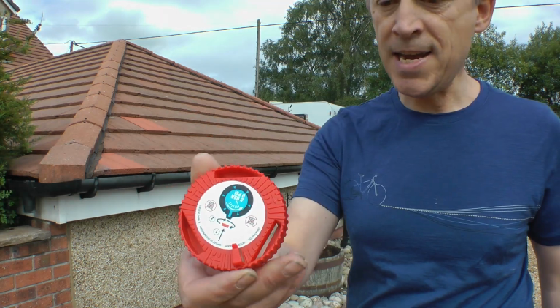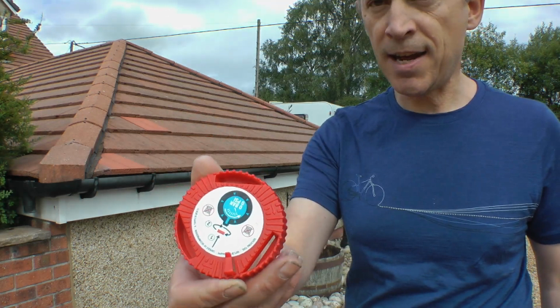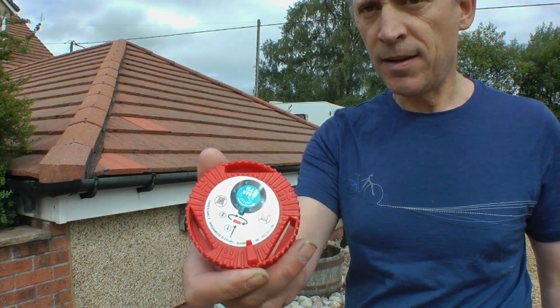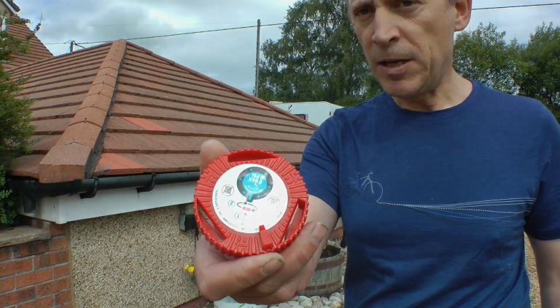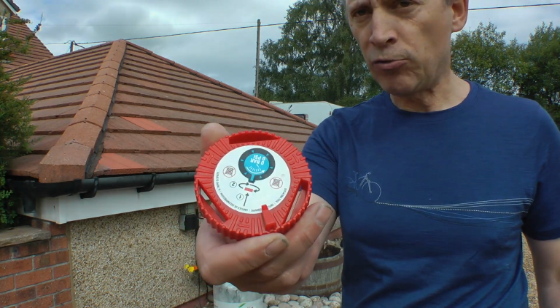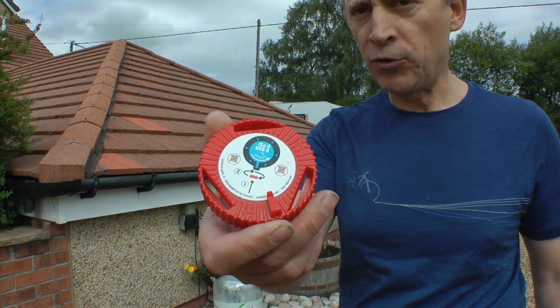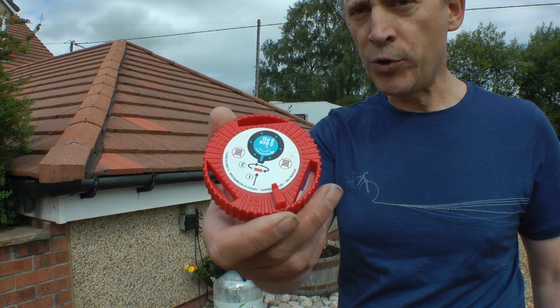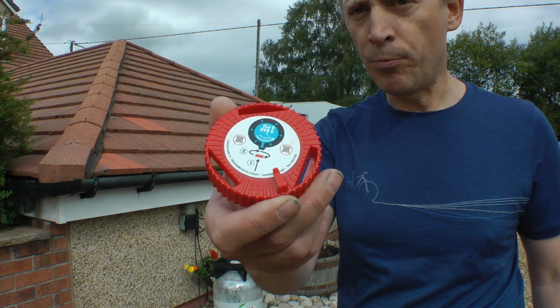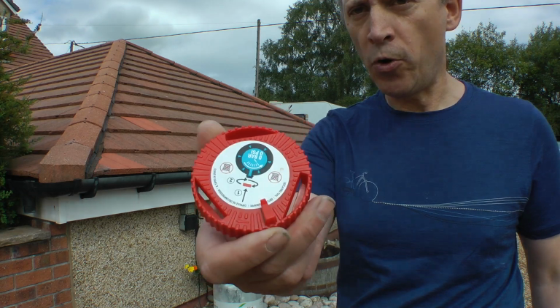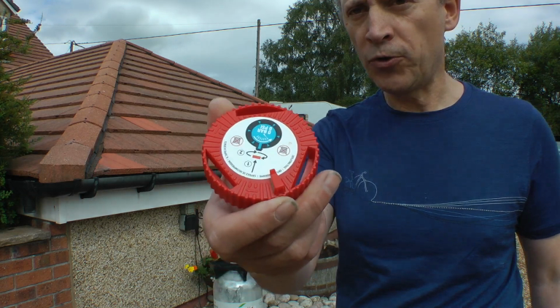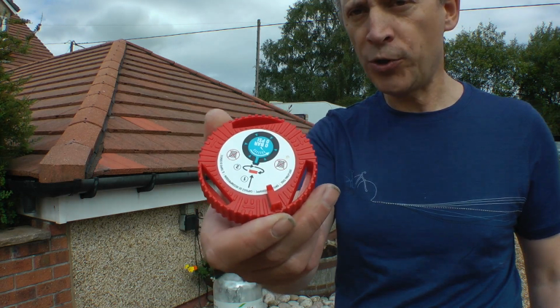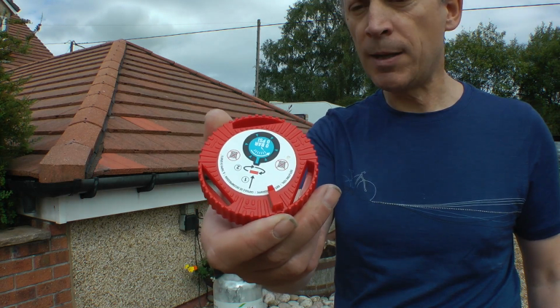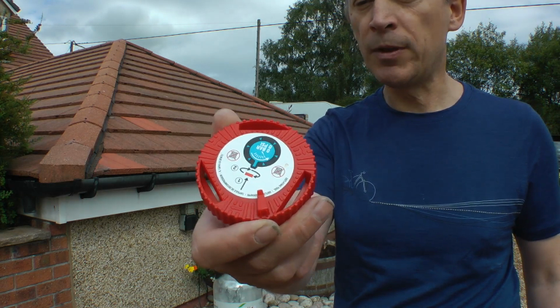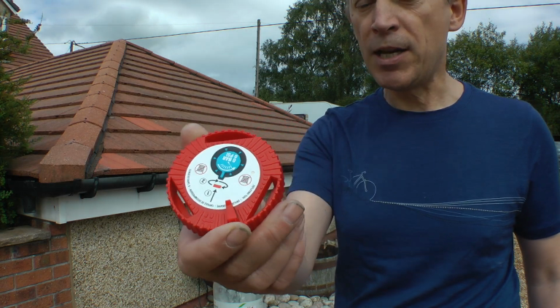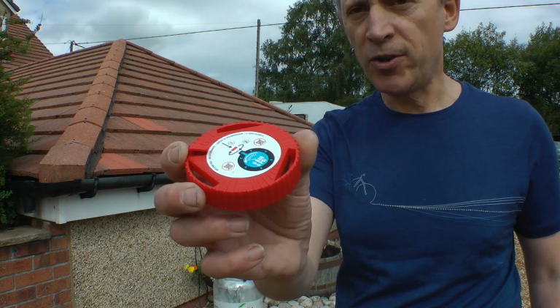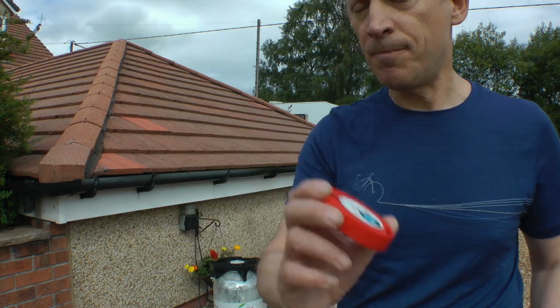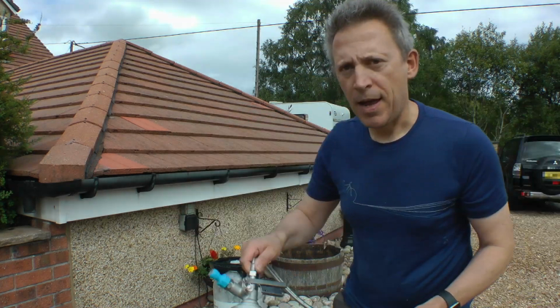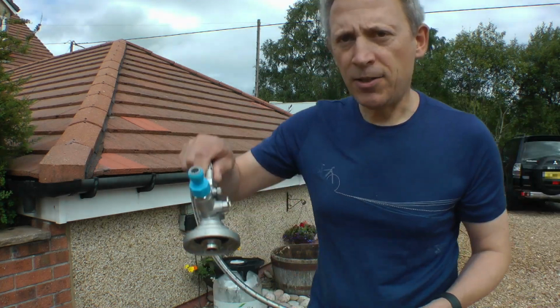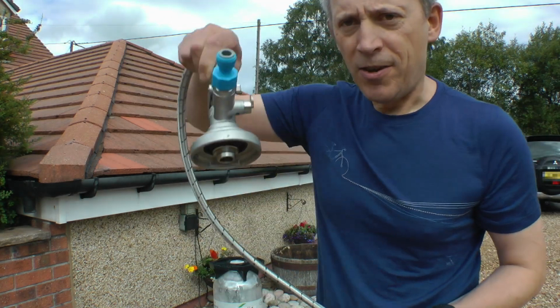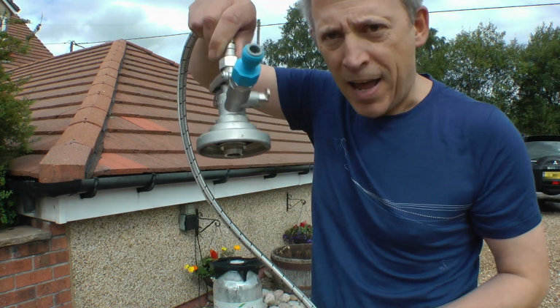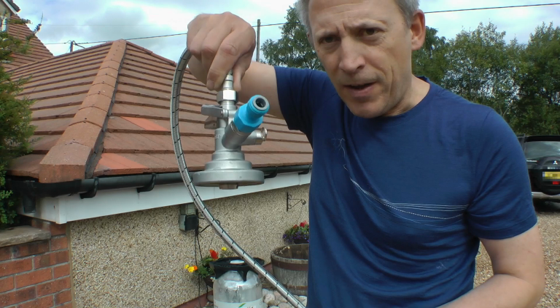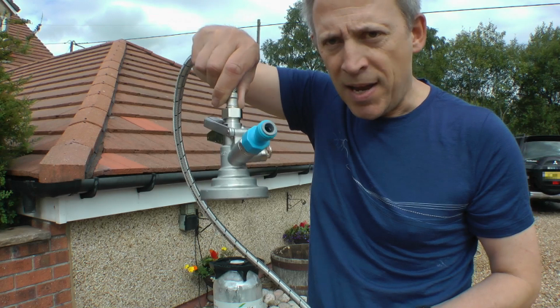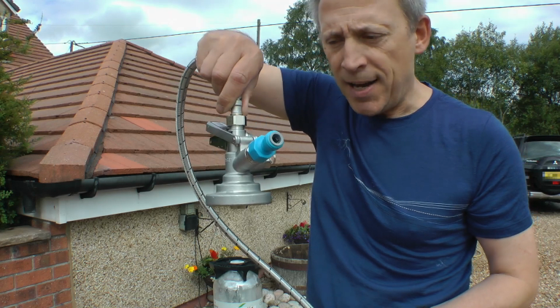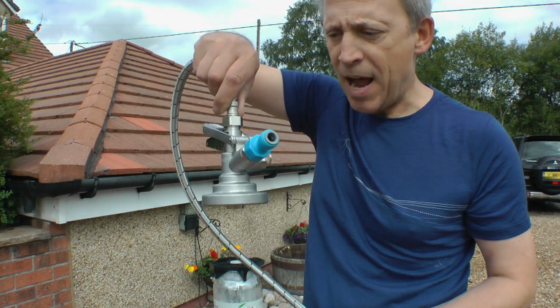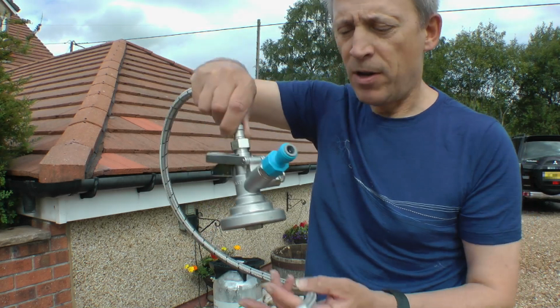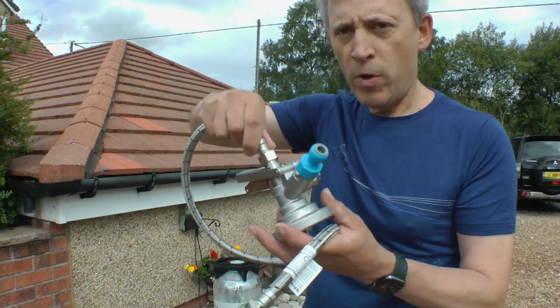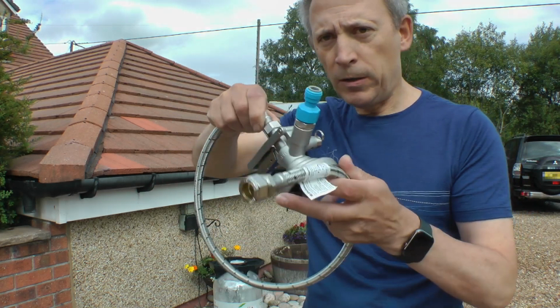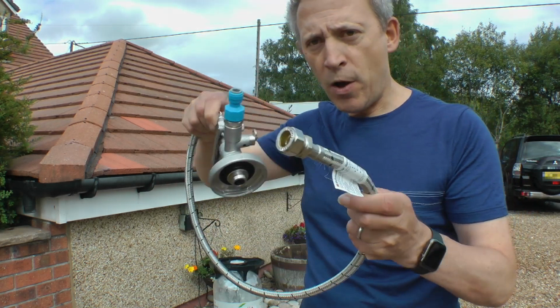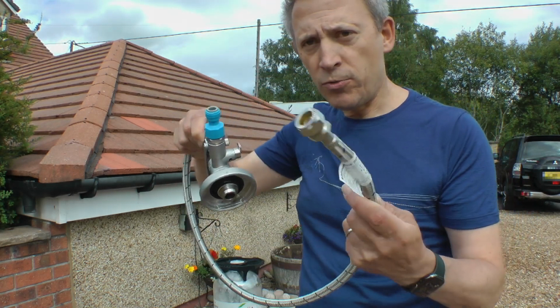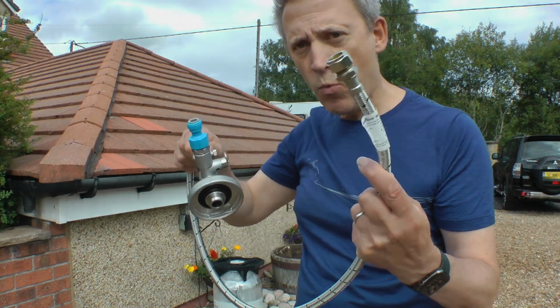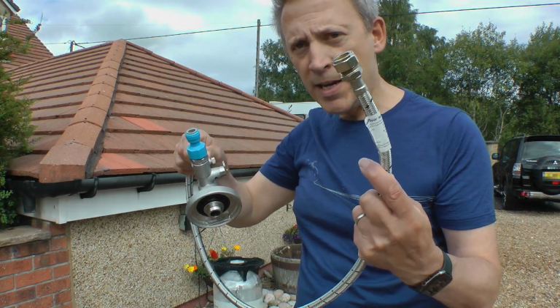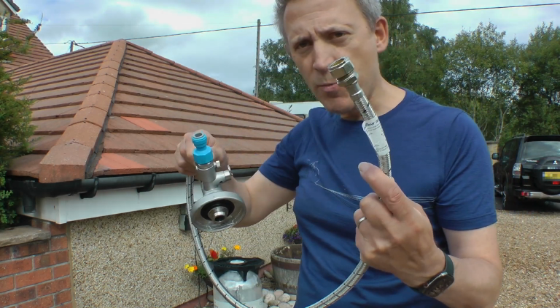So what I've done is bought a couple of tools. I have here a key keg depressurizing tool which you put on the top - I'll show you that in a moment - and you turn it. And I have a beer keg tap with a little bit of hose, and you'll see why in a moment.